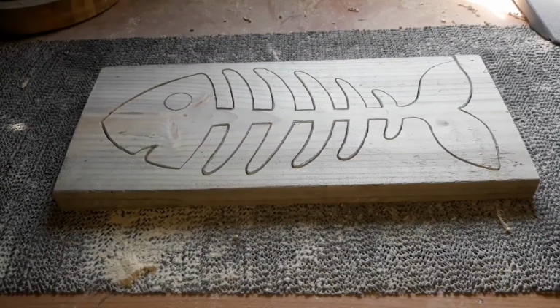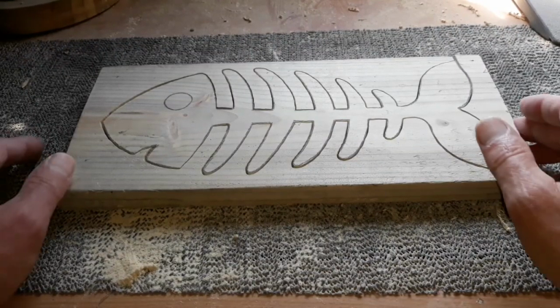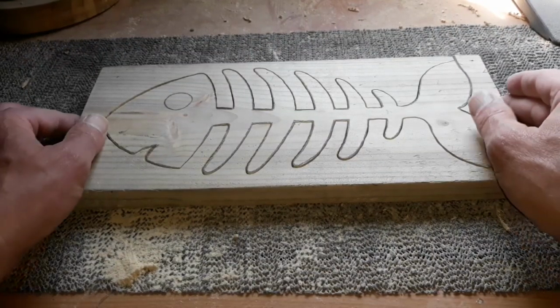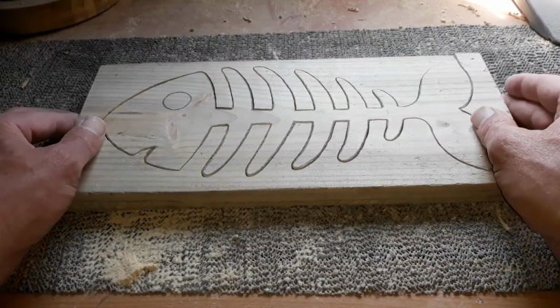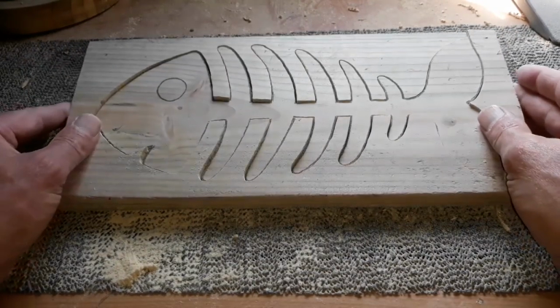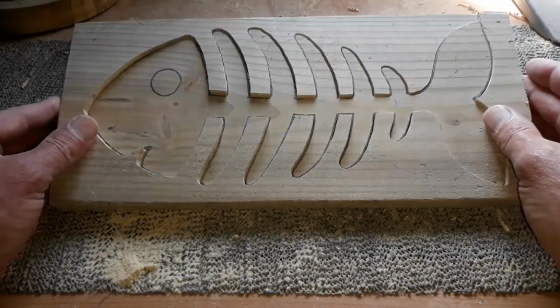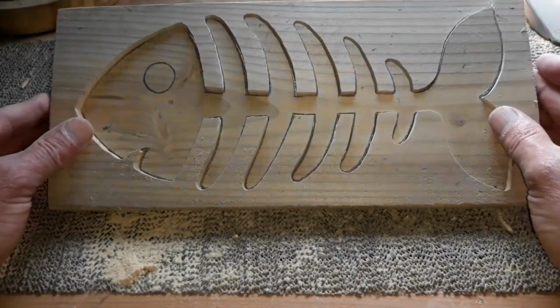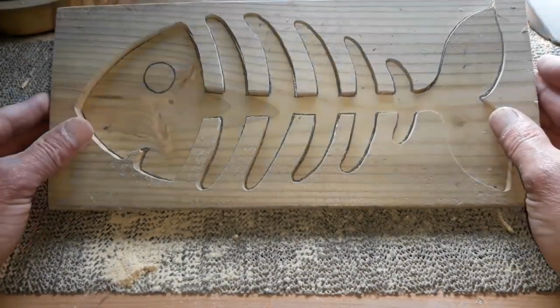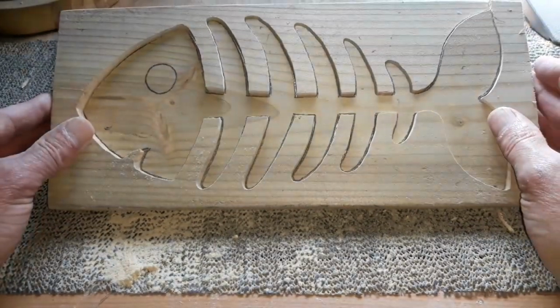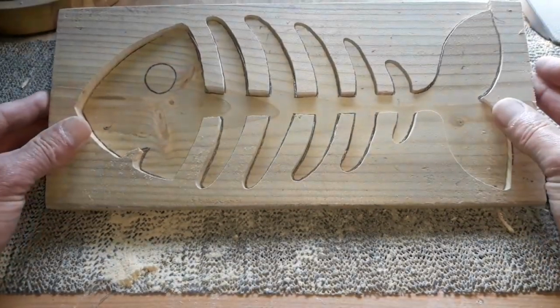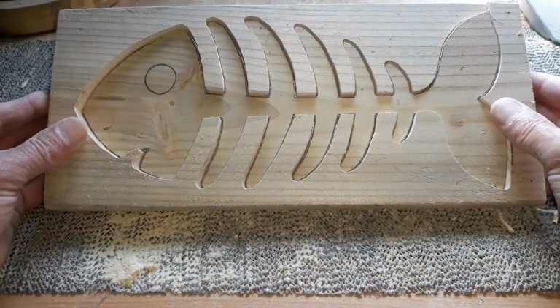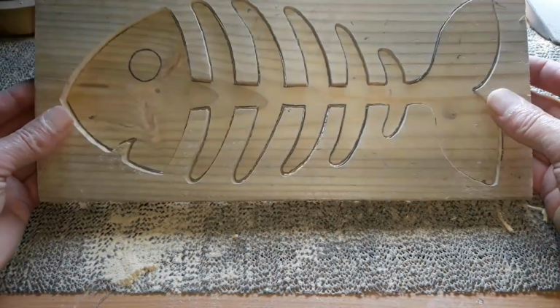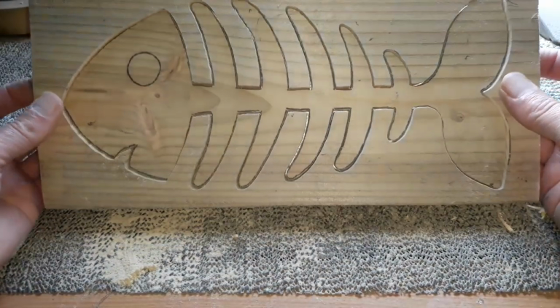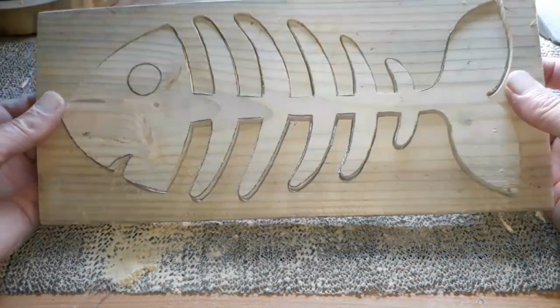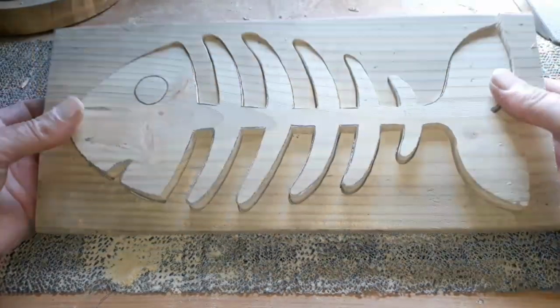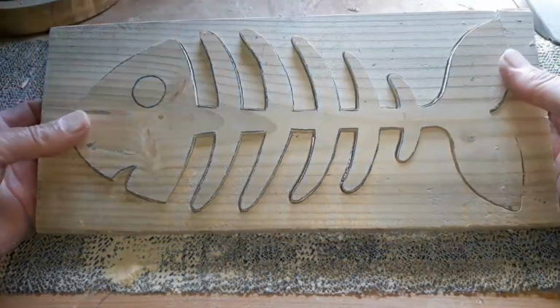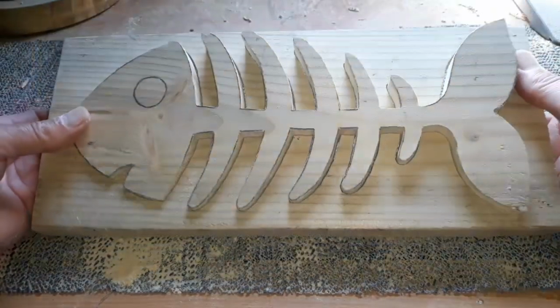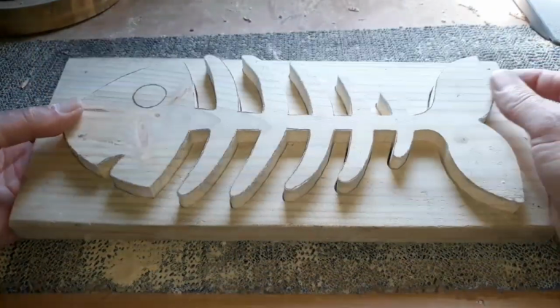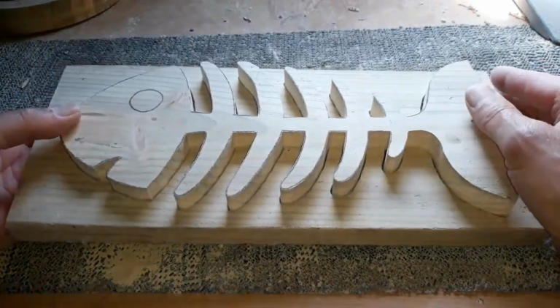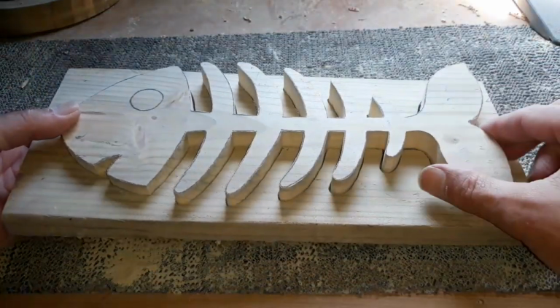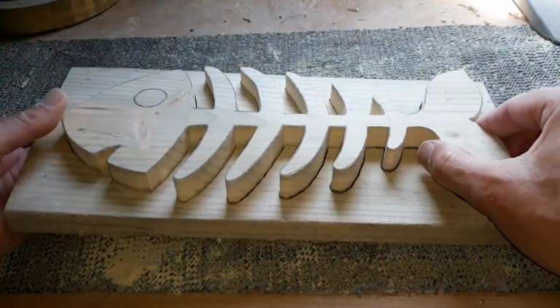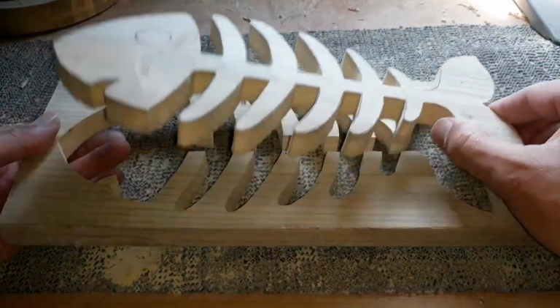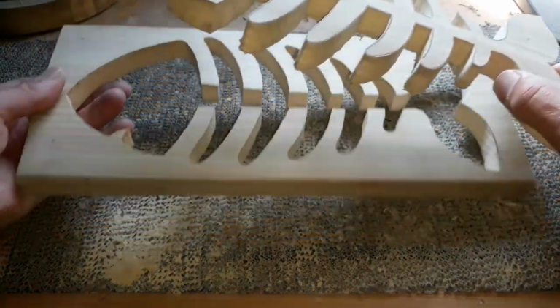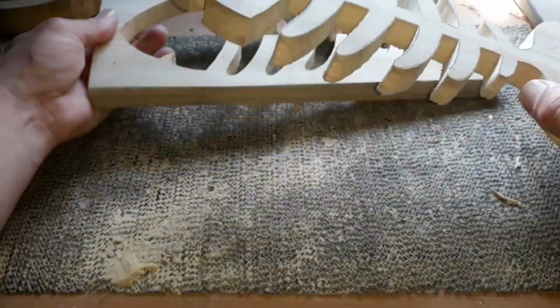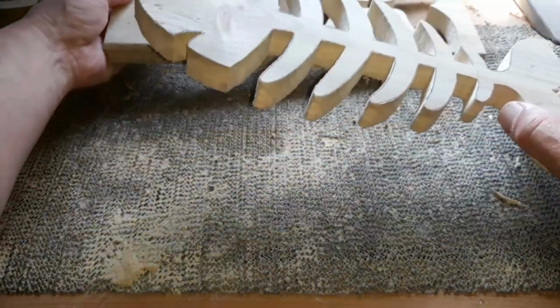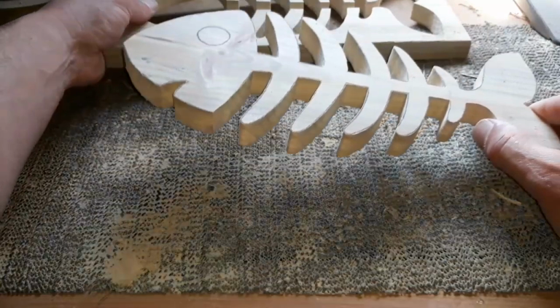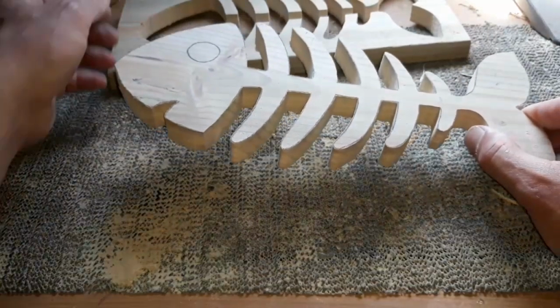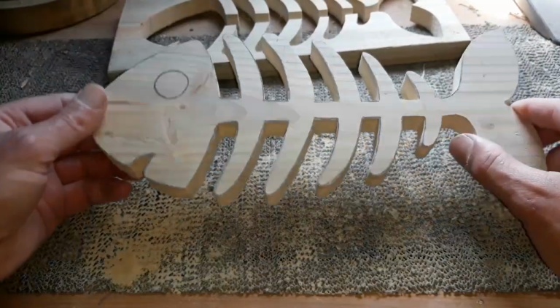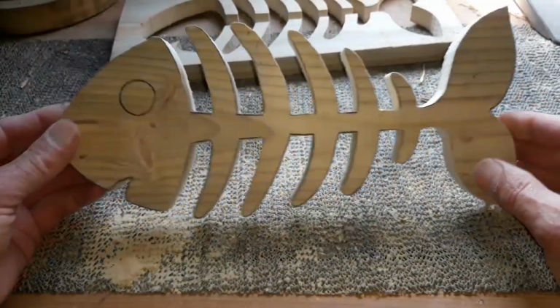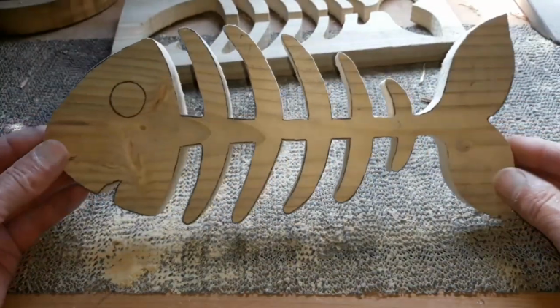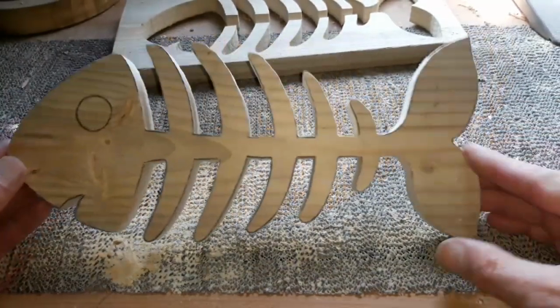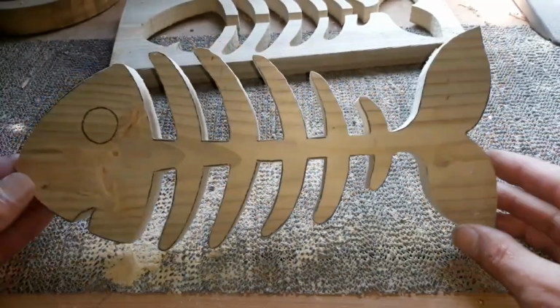You can see from that we've made it all the way around with the spiral blade, and that's our general shape of the skeleton fish that we're going to use today.